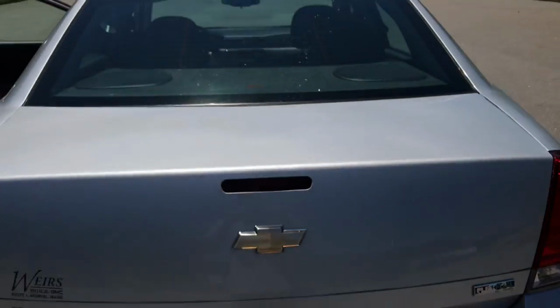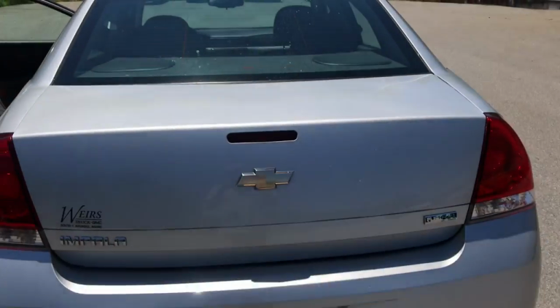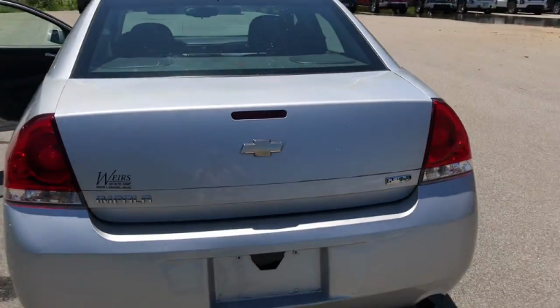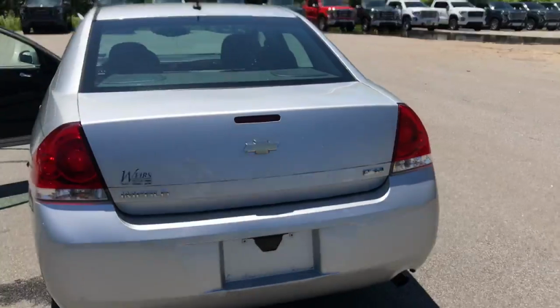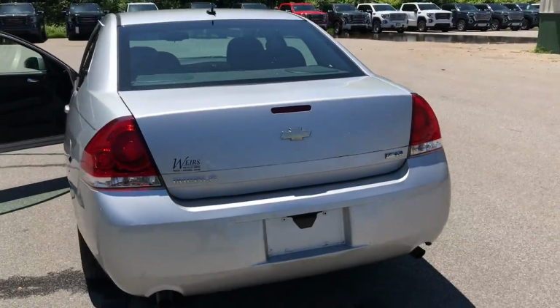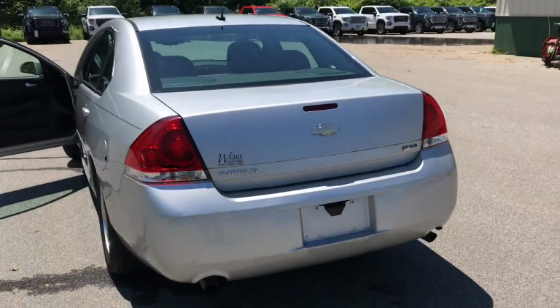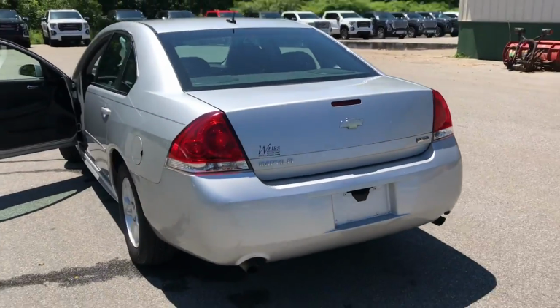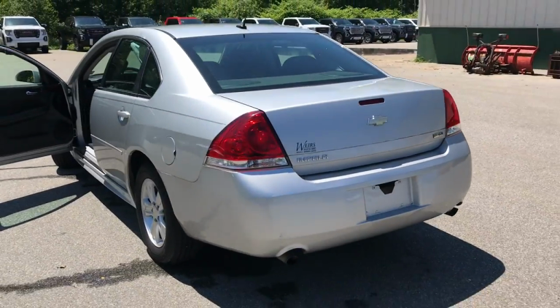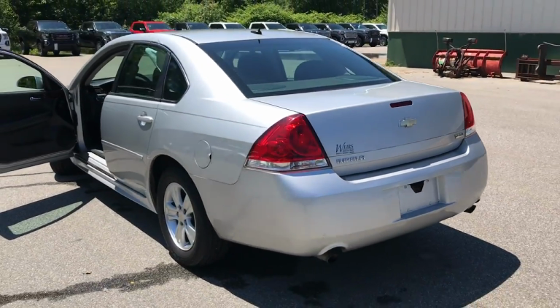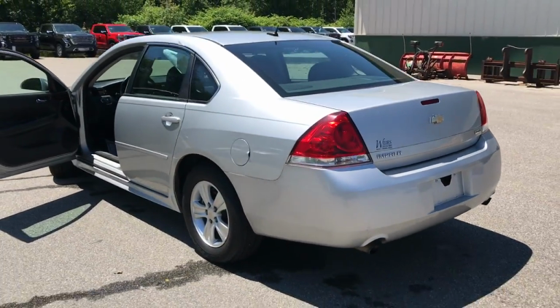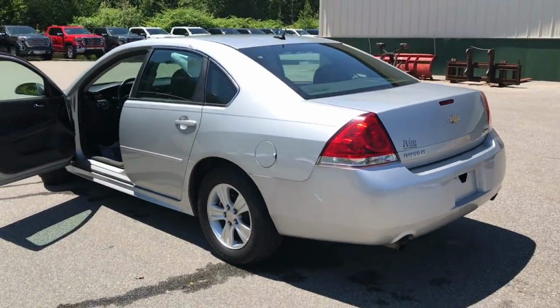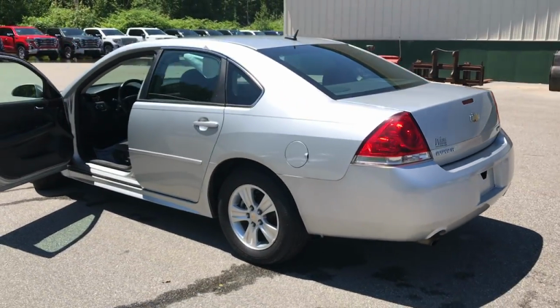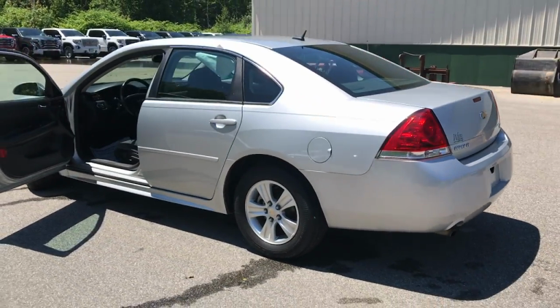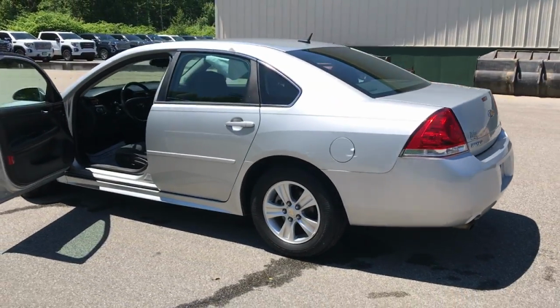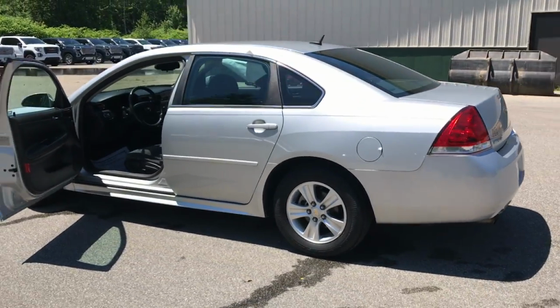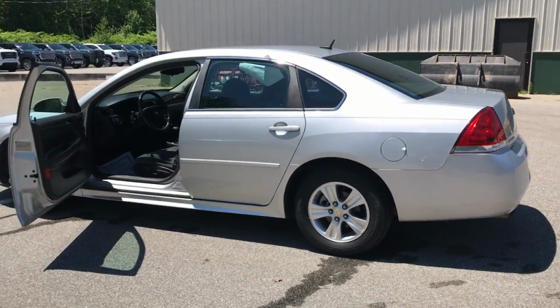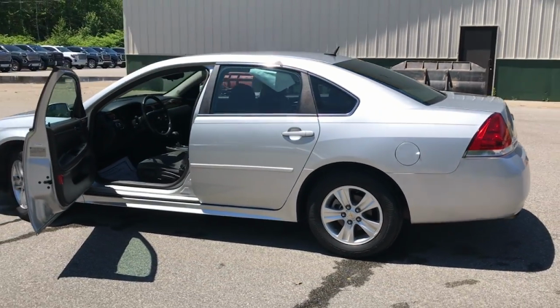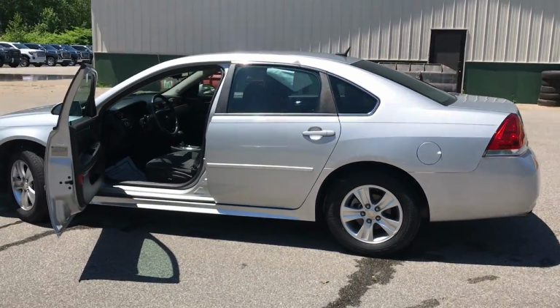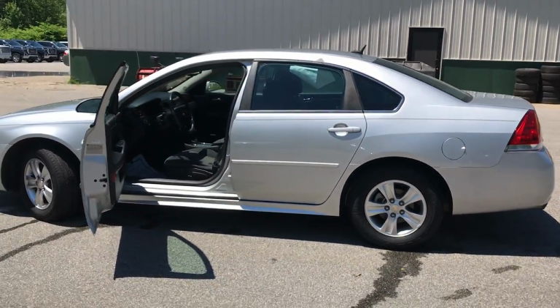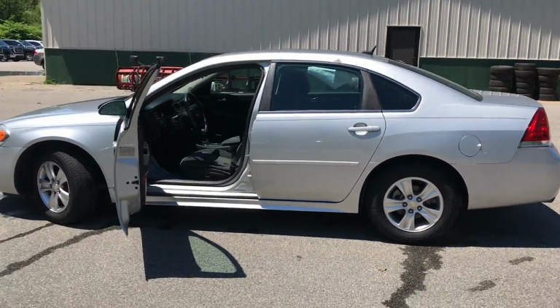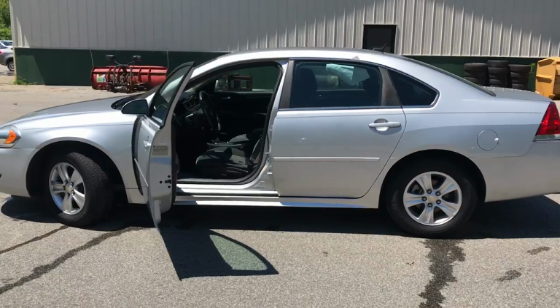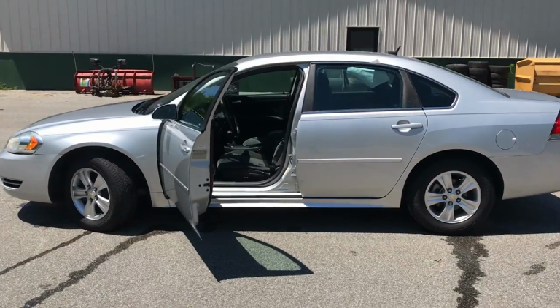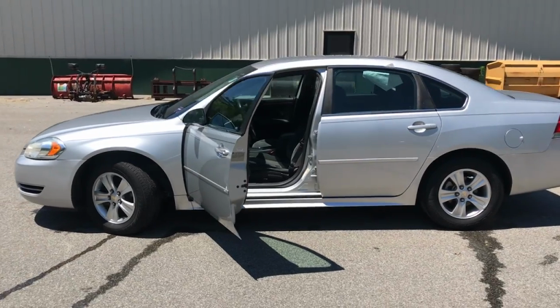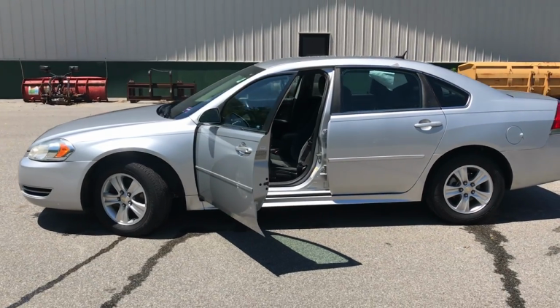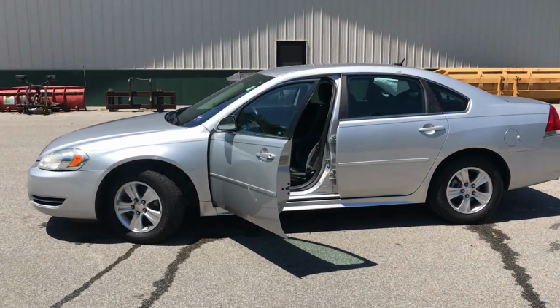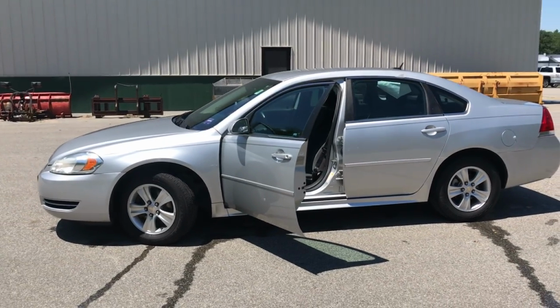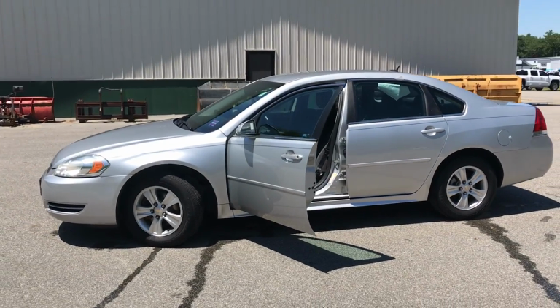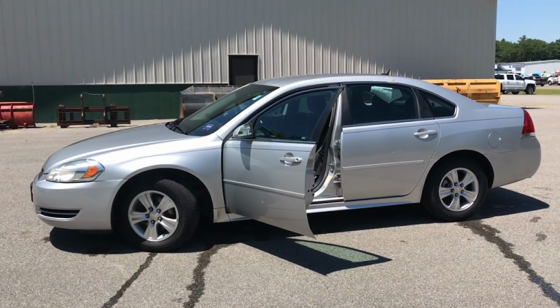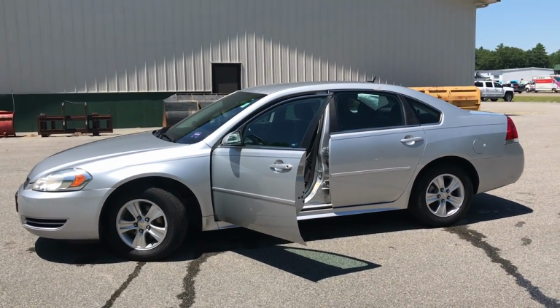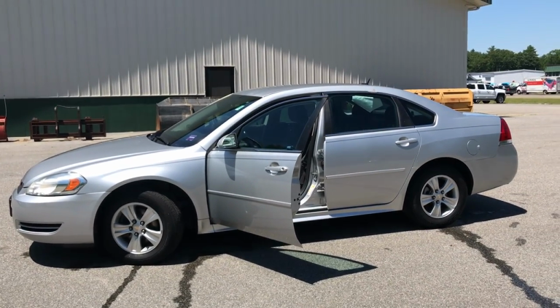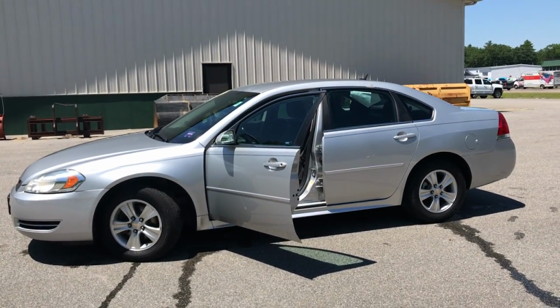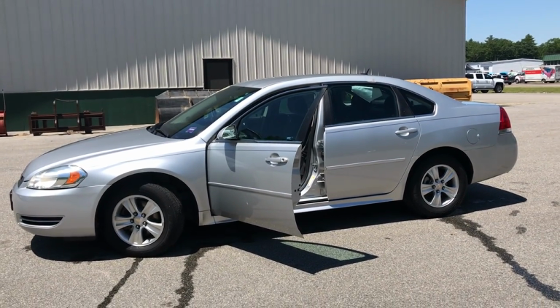If you want to know a little more about this Impala, come take it on a test drive. Give us a call down here at Wears. Our direct line is 207-985-3537. We look forward to hearing from you, and have a great day.